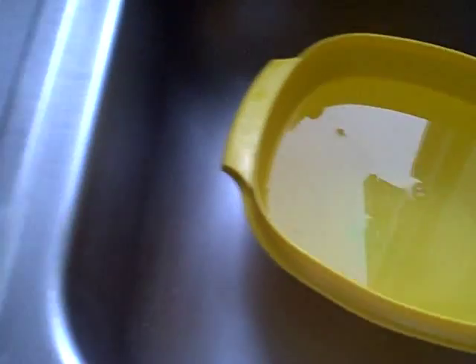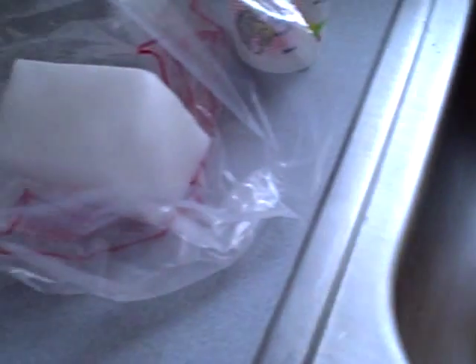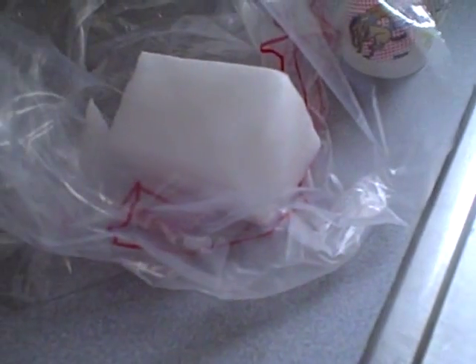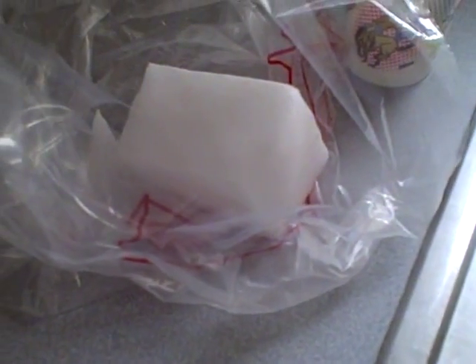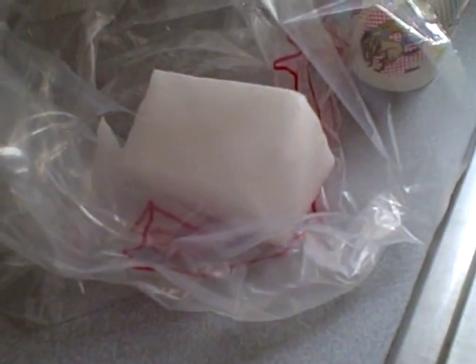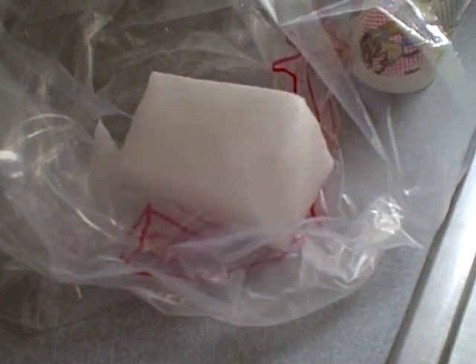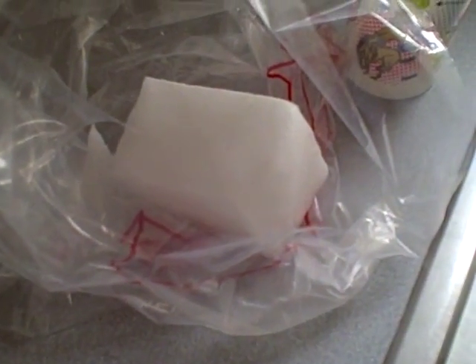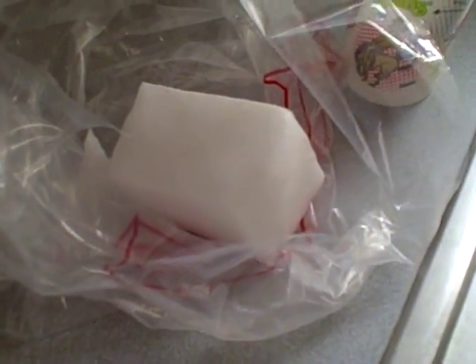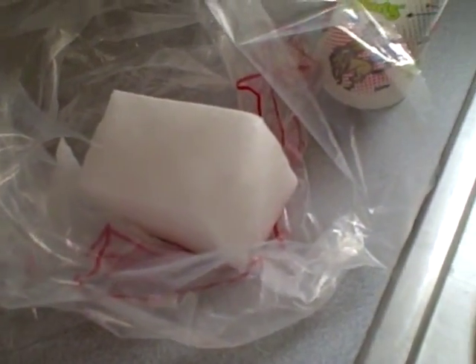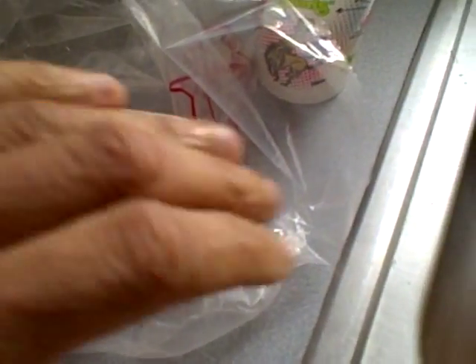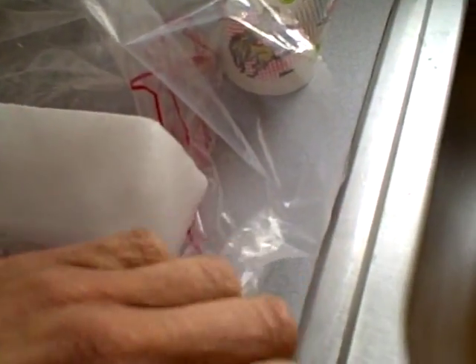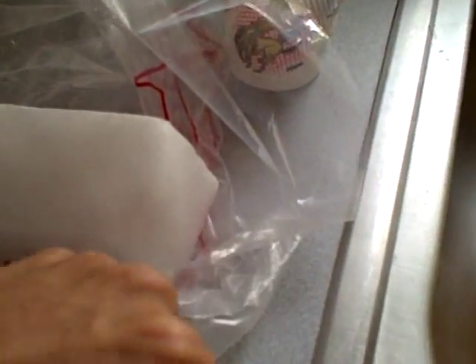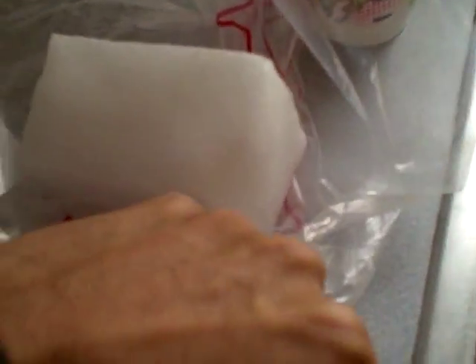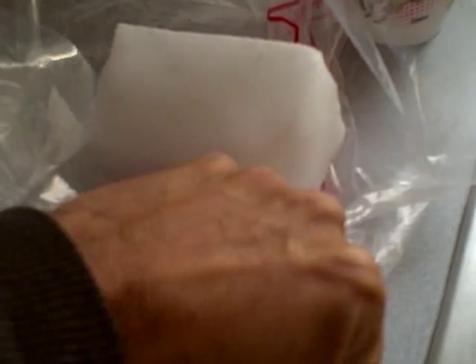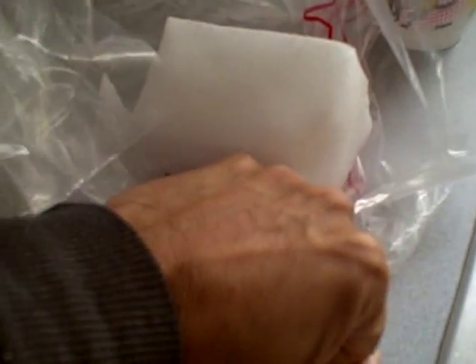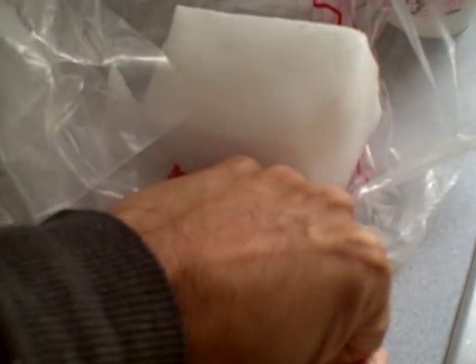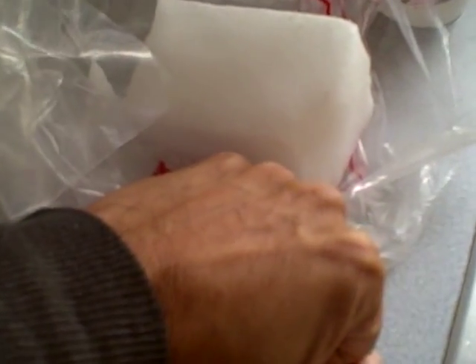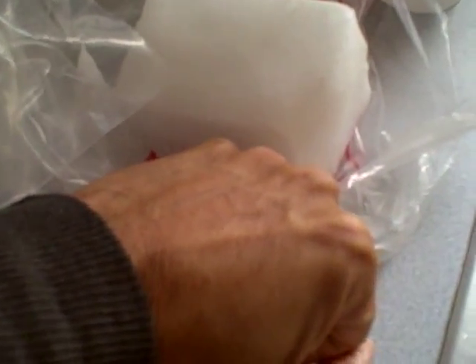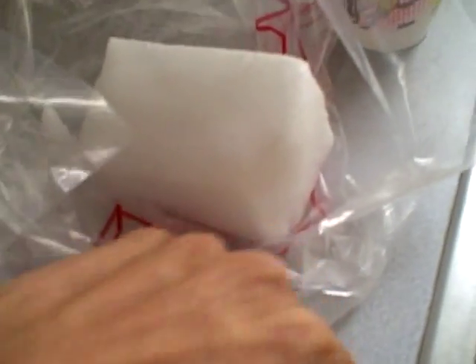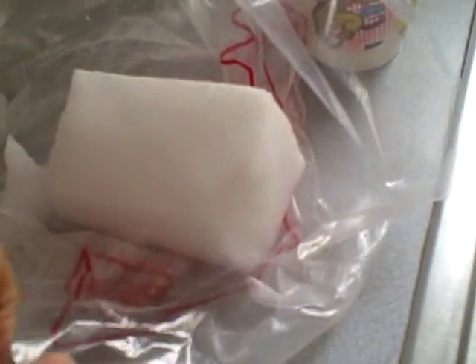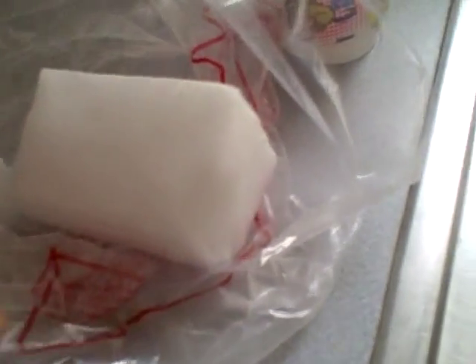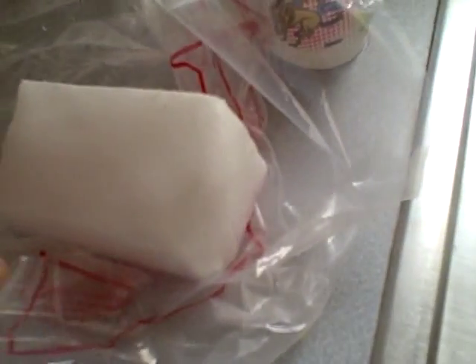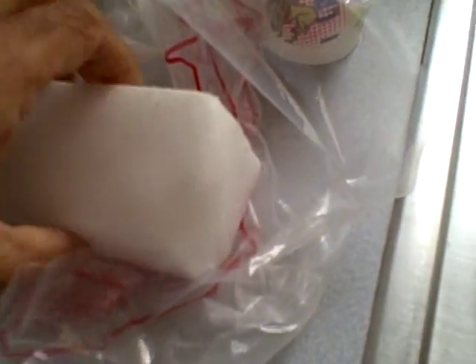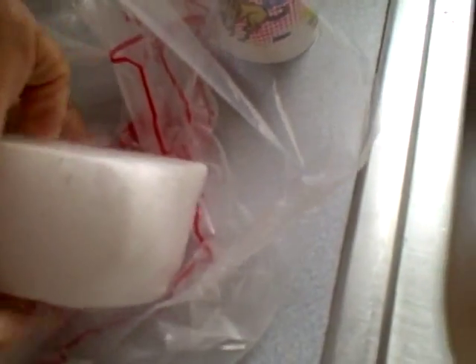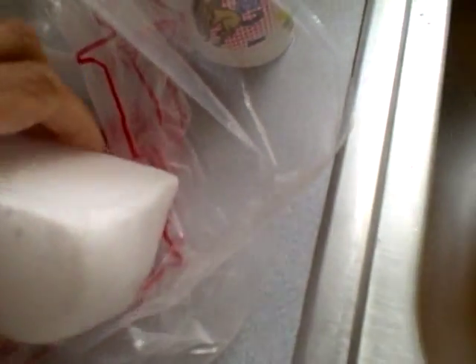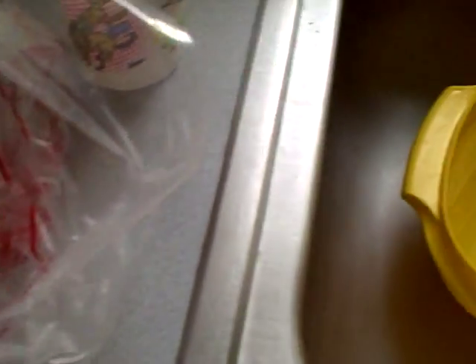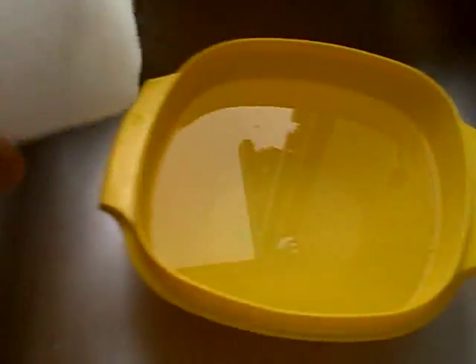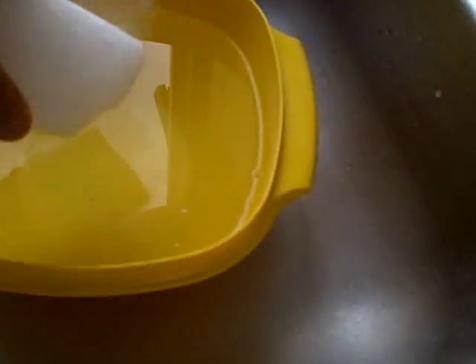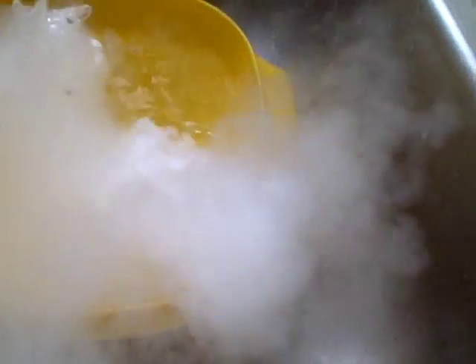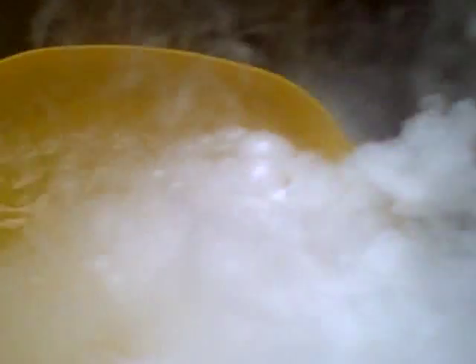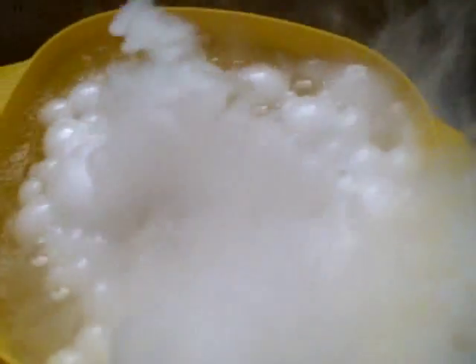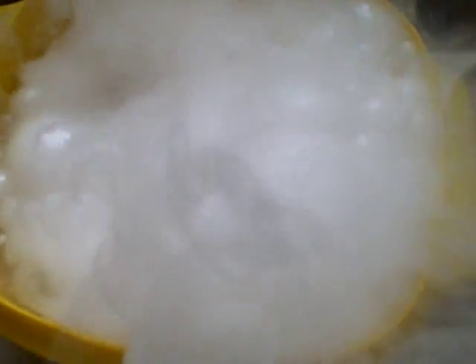We have a really nice chunk of ice. Here's my hand next to it so you can see it's a pretty substantial chunk. Alright, we're going to drop that into the hot water.